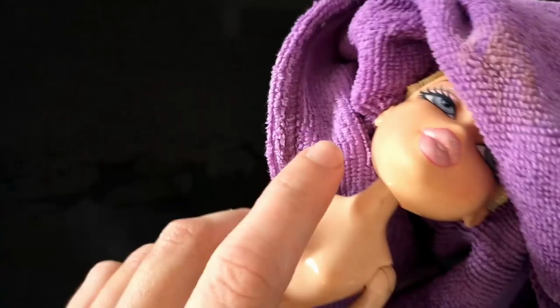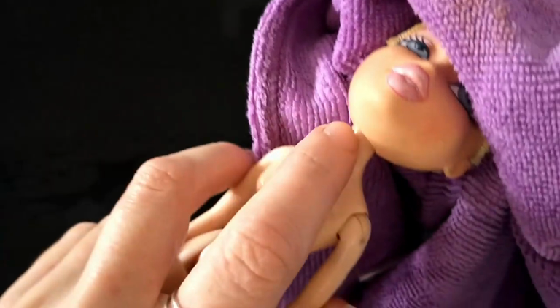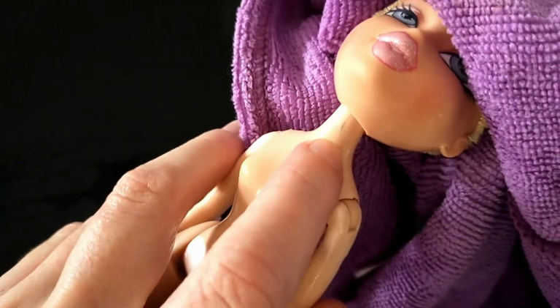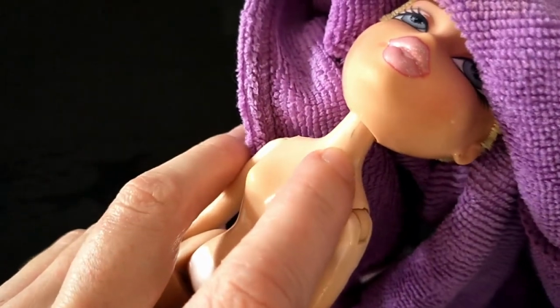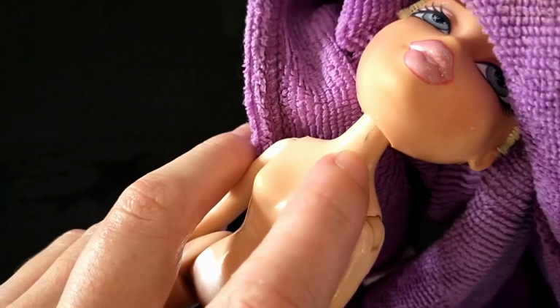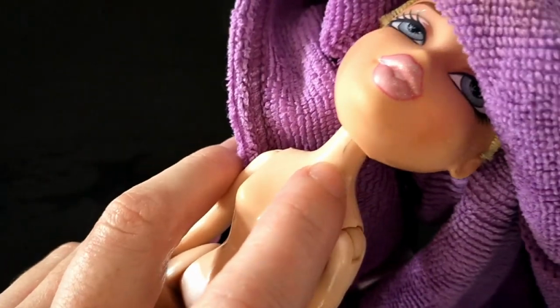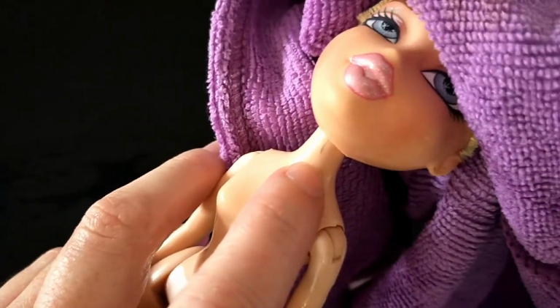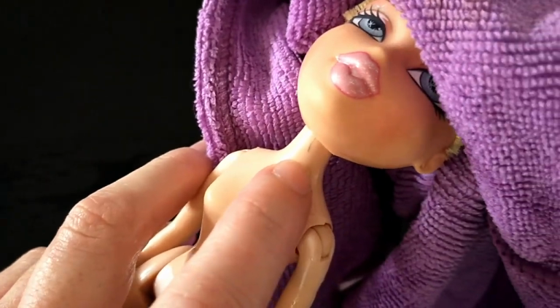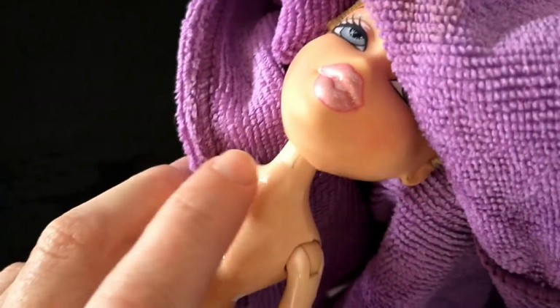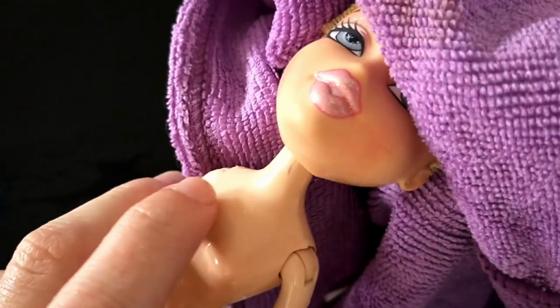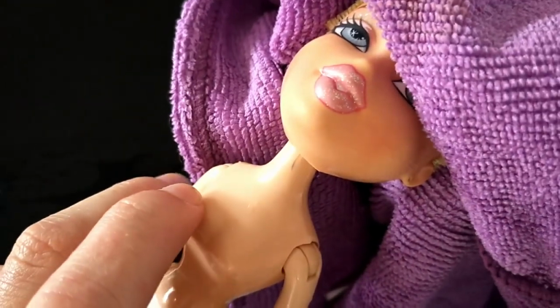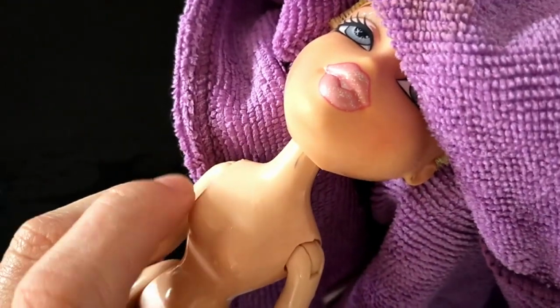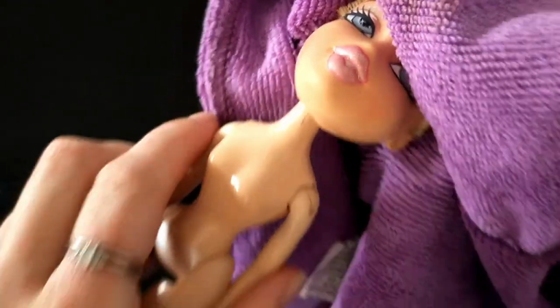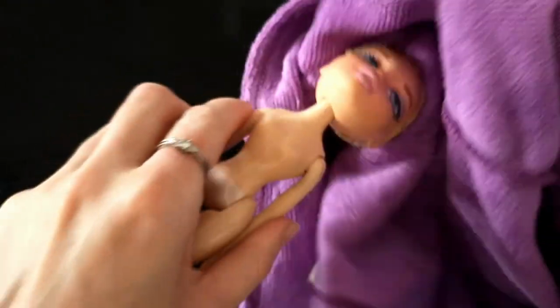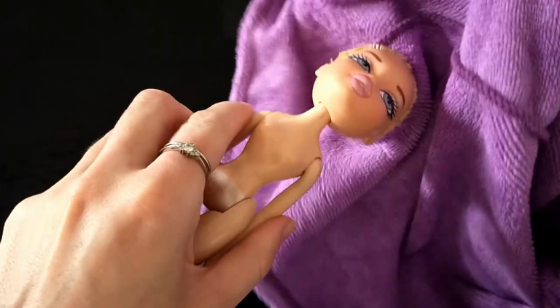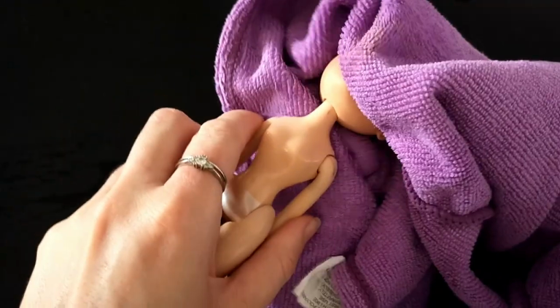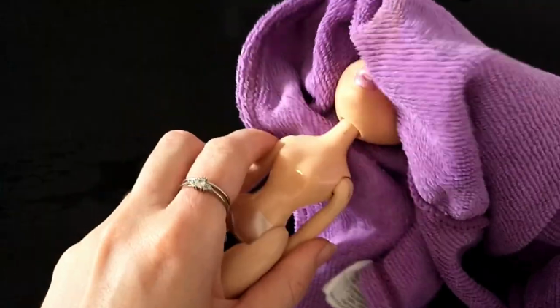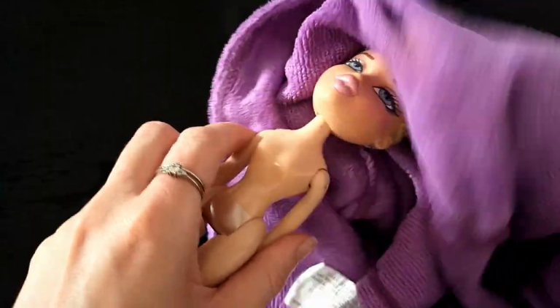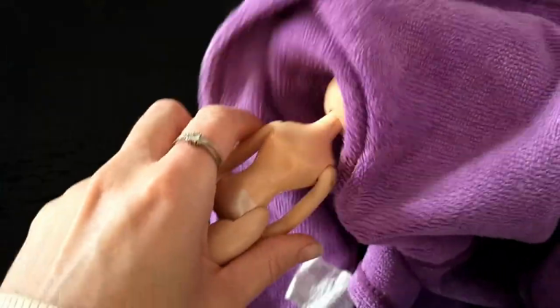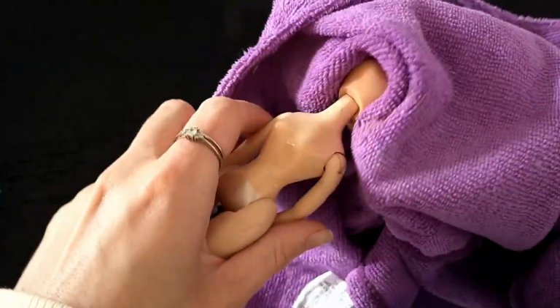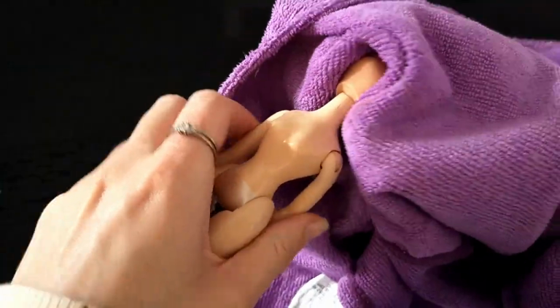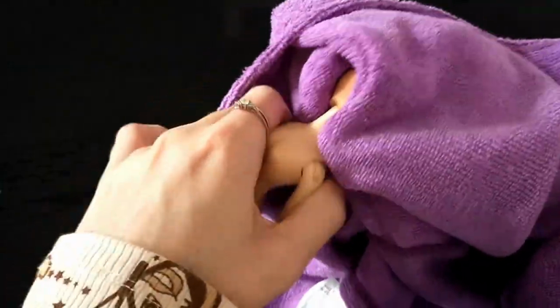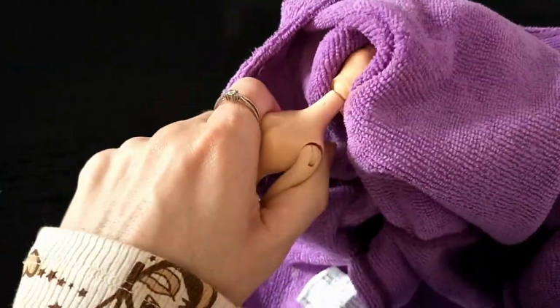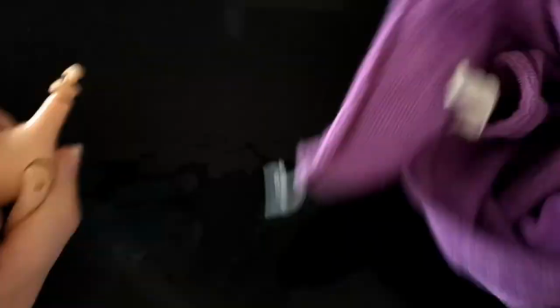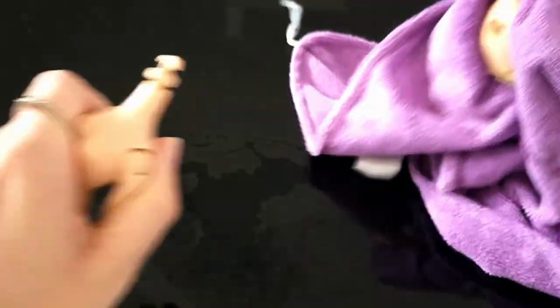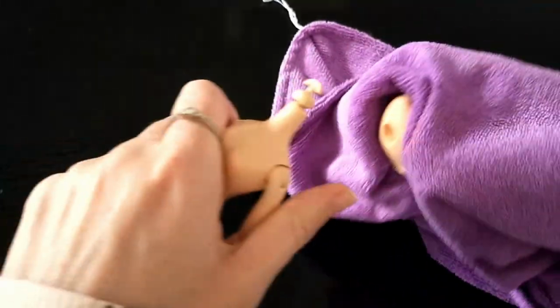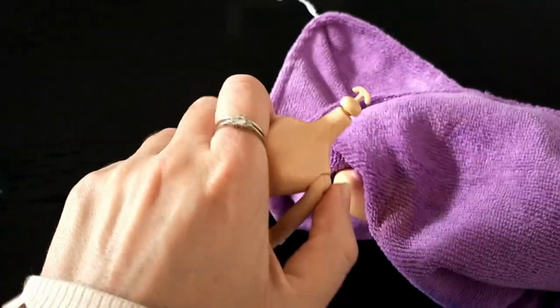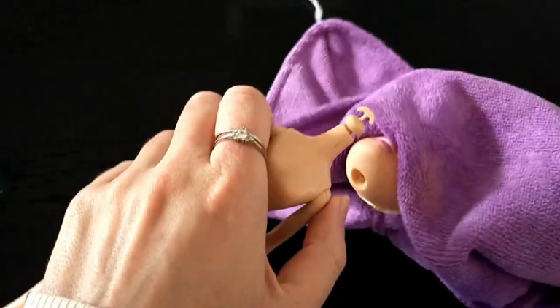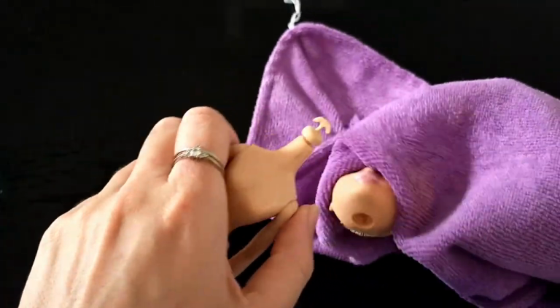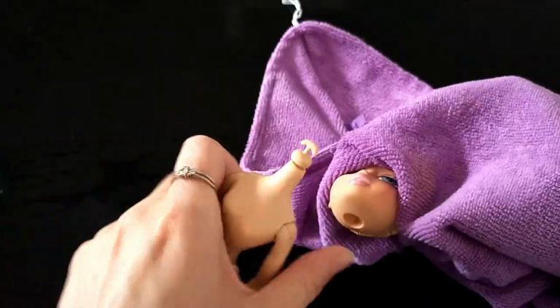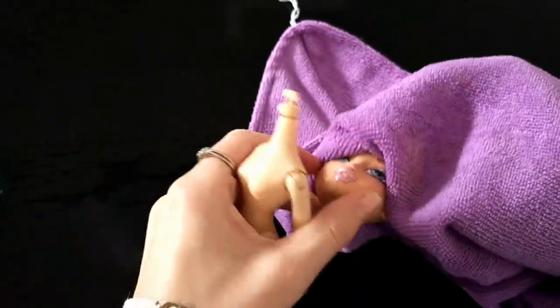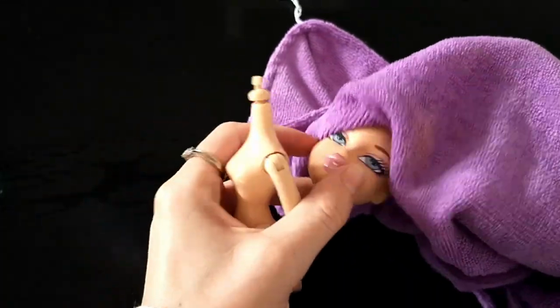My doll has a small split in her neck, so I need to be mindful of that when pulling her head off. I use a towel to hold her head because it's hot and I don't want to burn myself. I just give it a quick pull and her head comes off pretty easily.